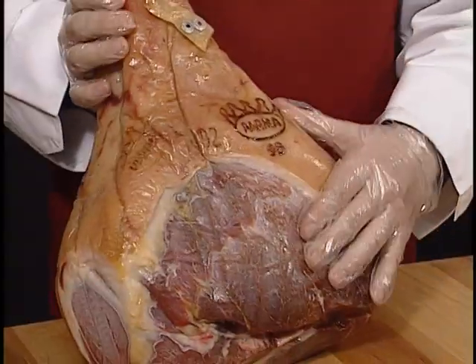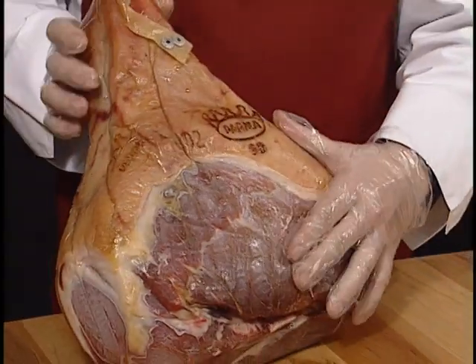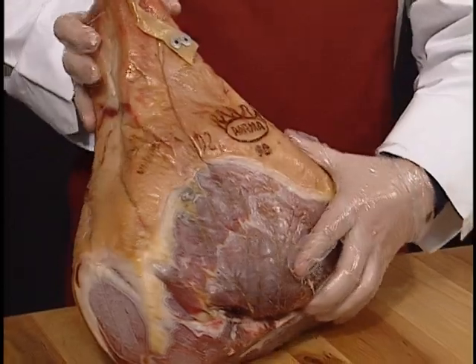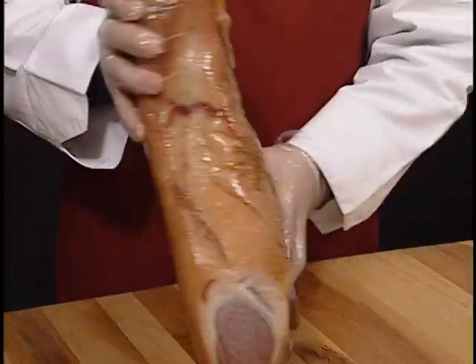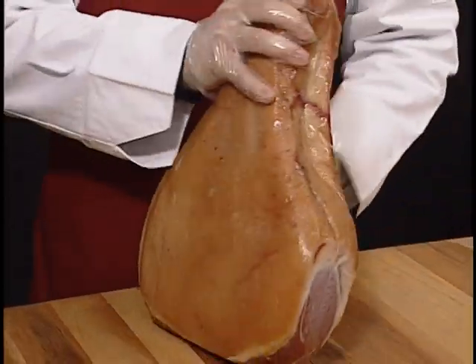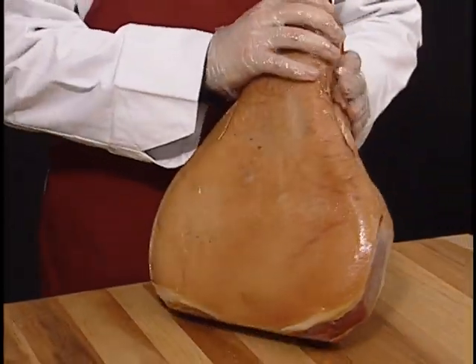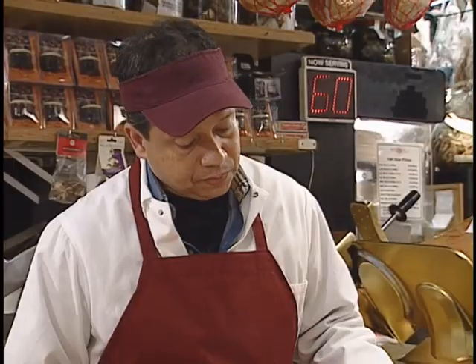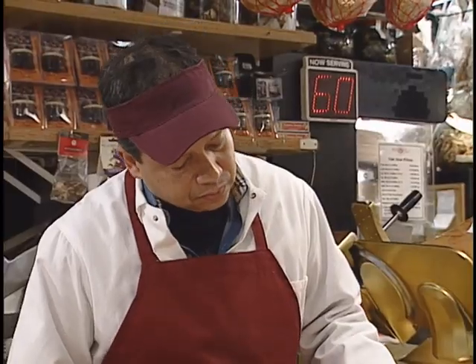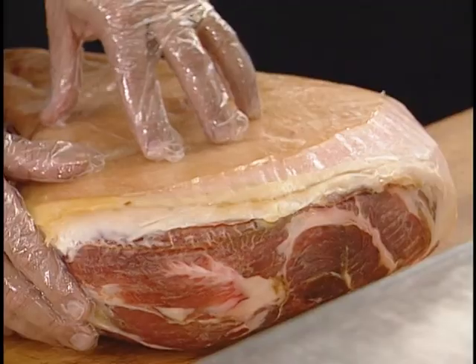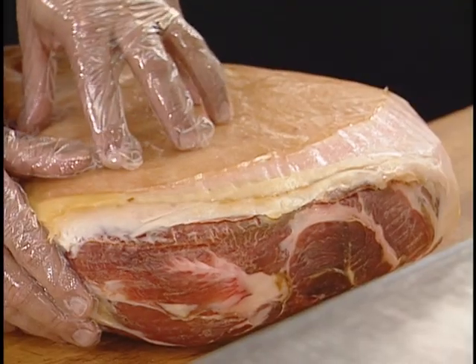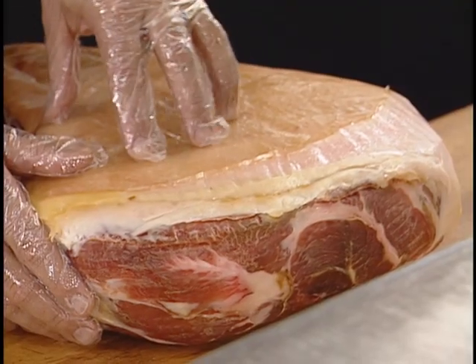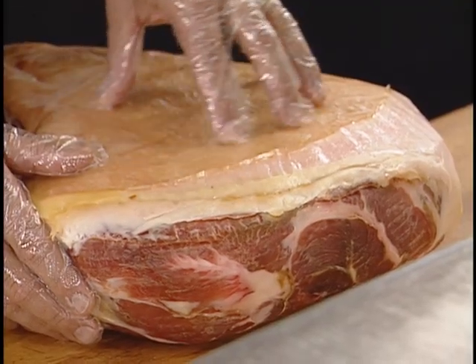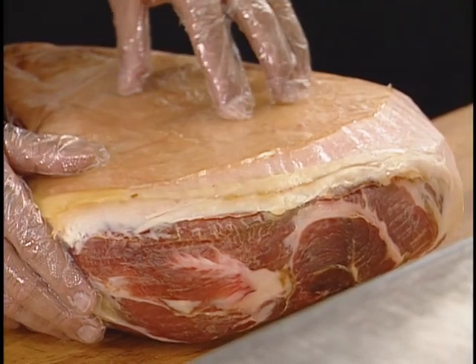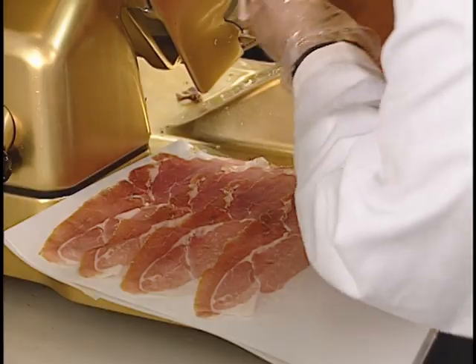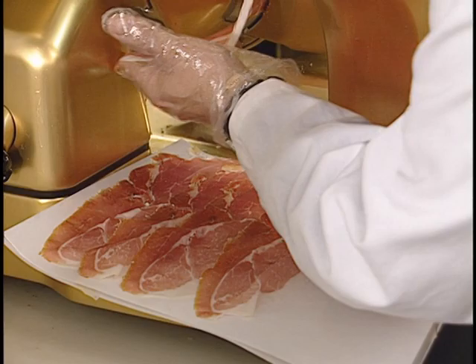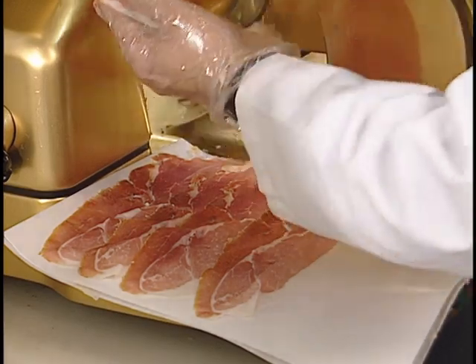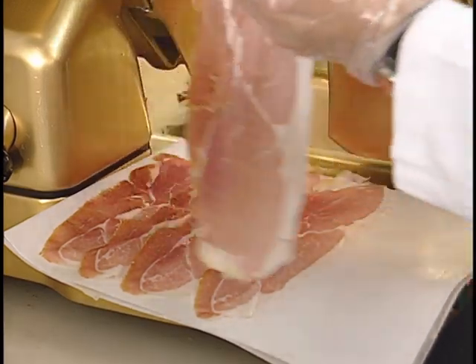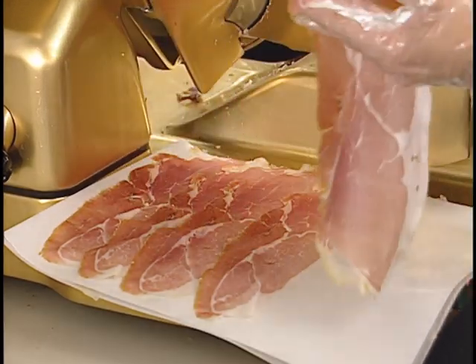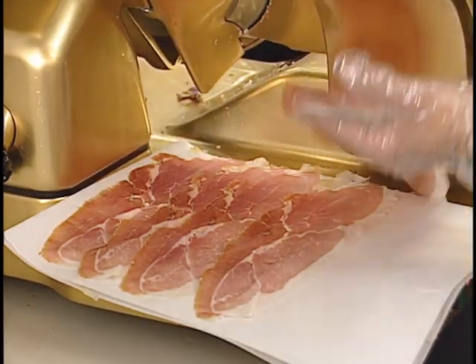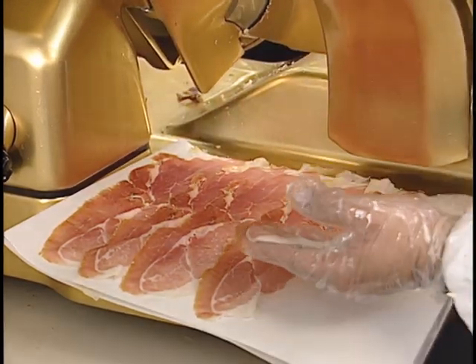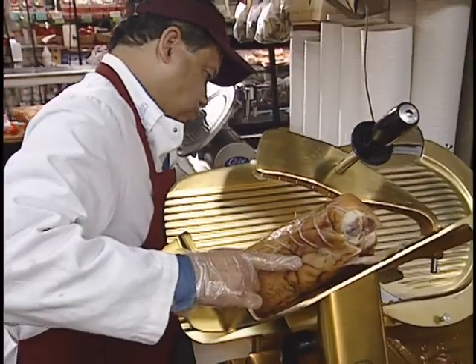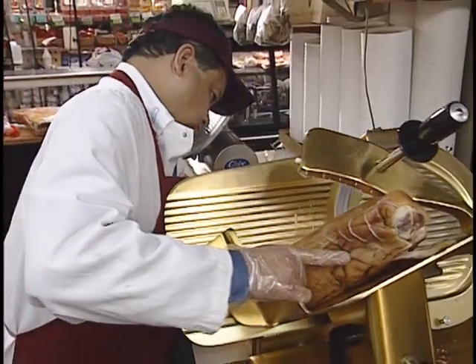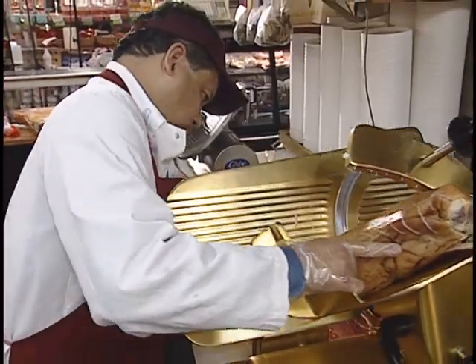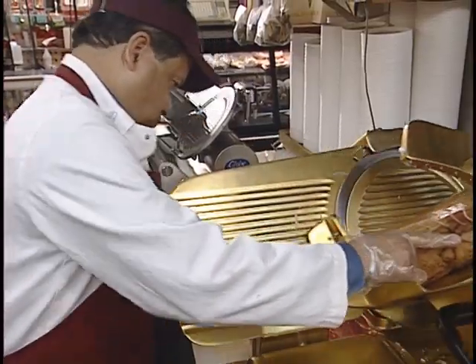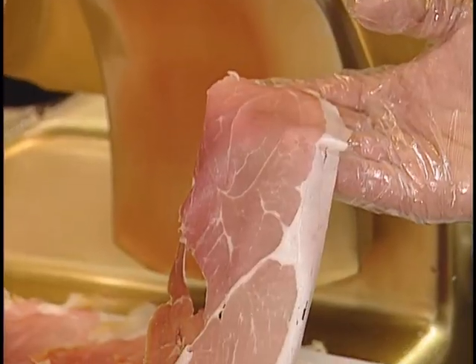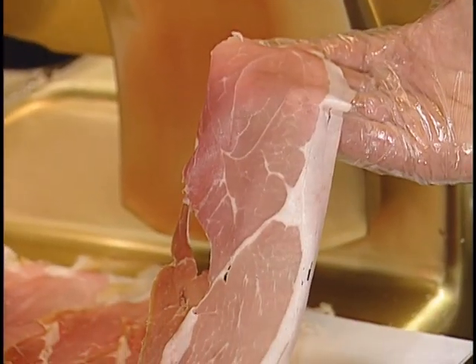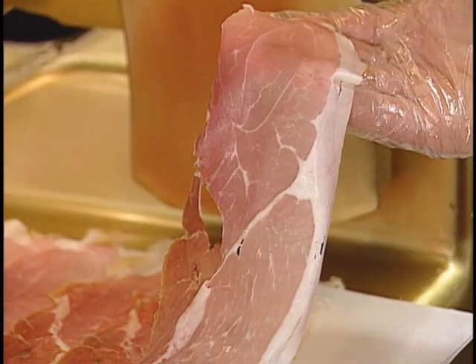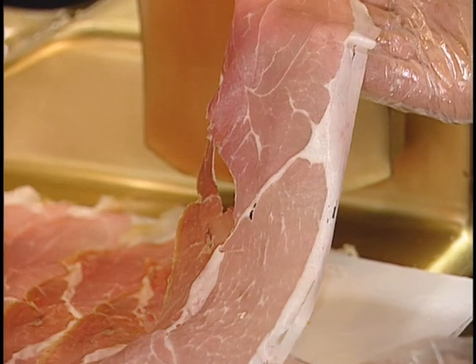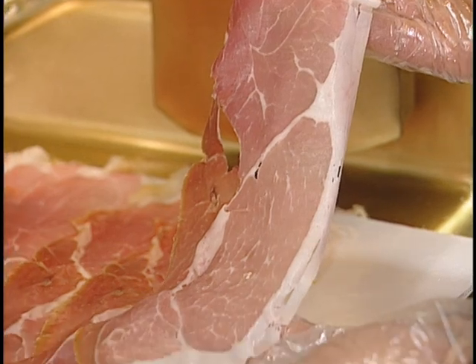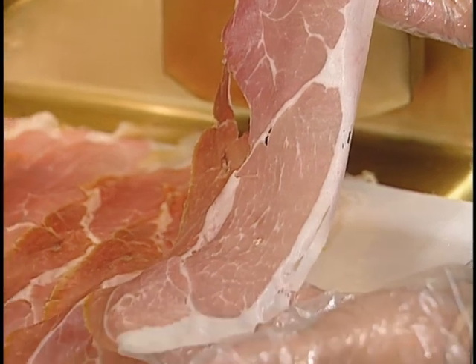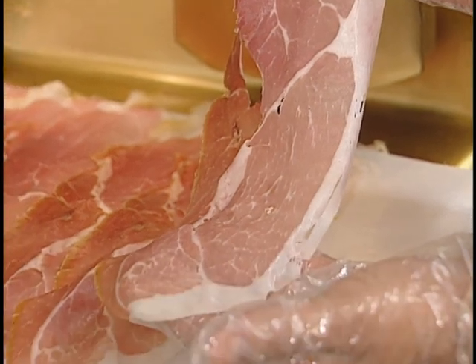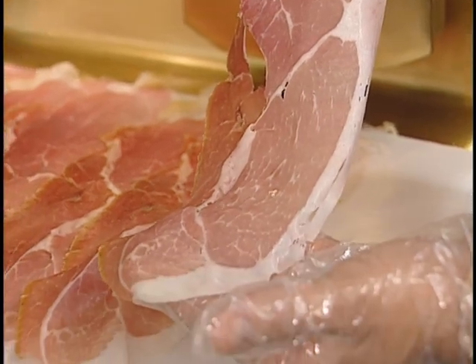Parma ham and Prosciutto di Parma are interchangeable names for this exceptional ham. Where Prosciutto di Parma comes from and how it is made is a centuries-old story, where time and tradition make all the difference.